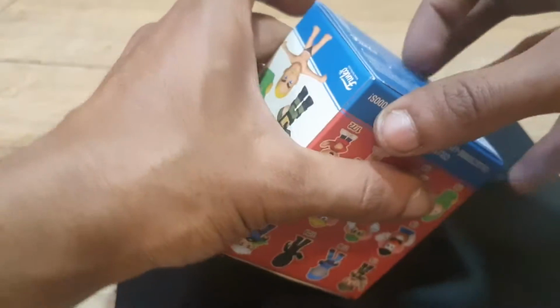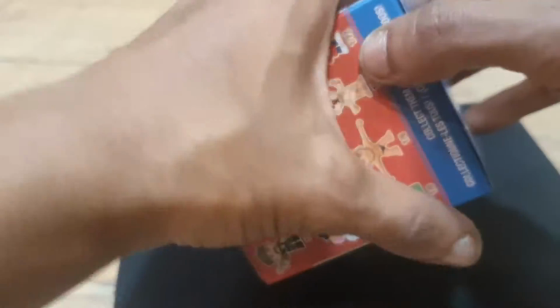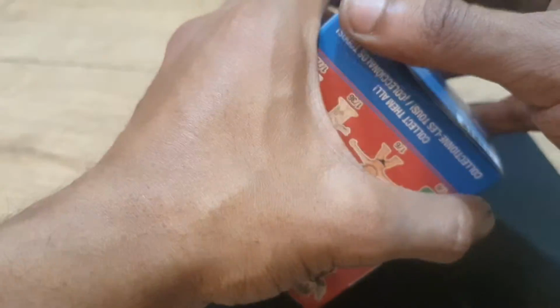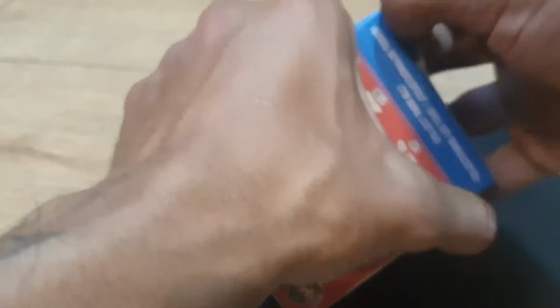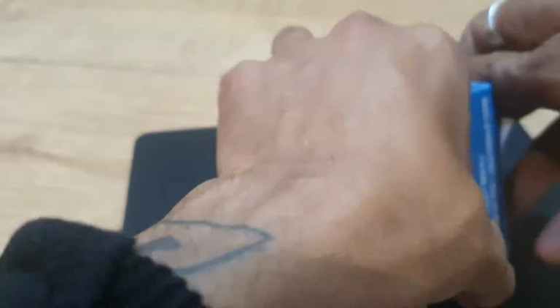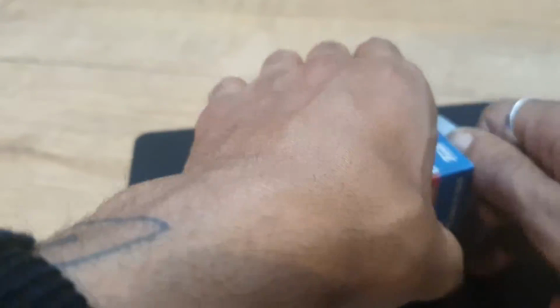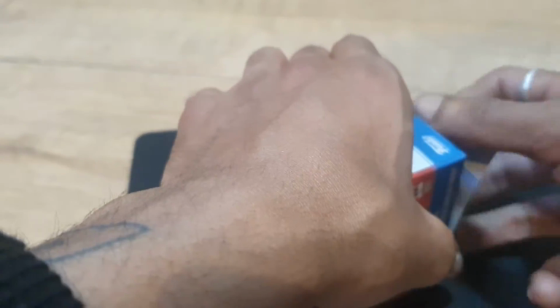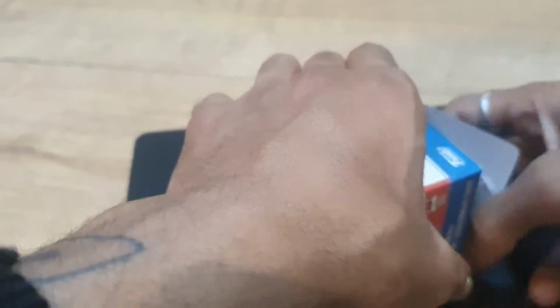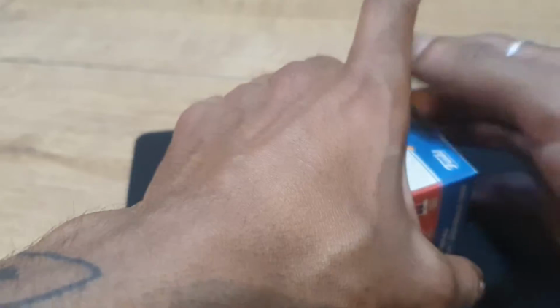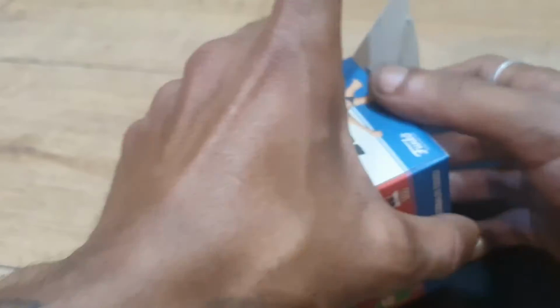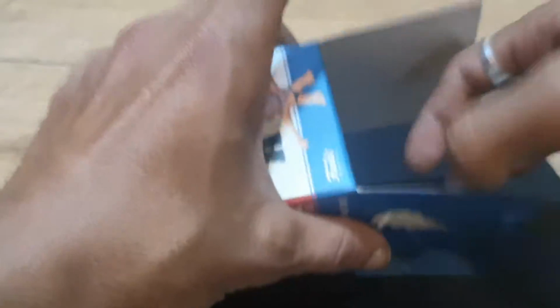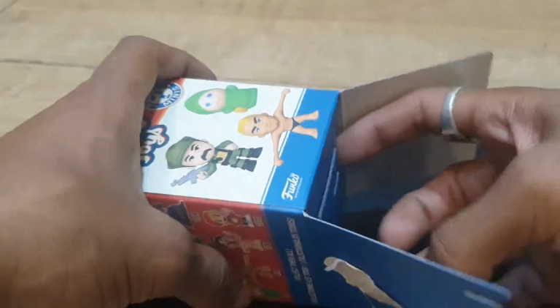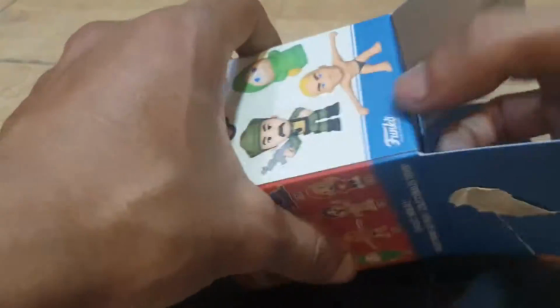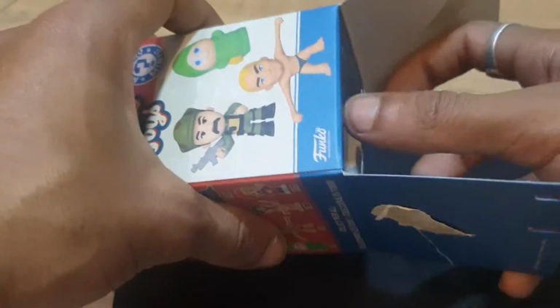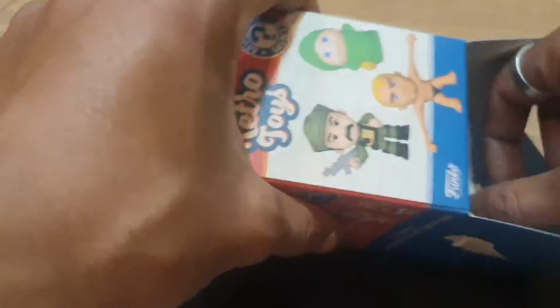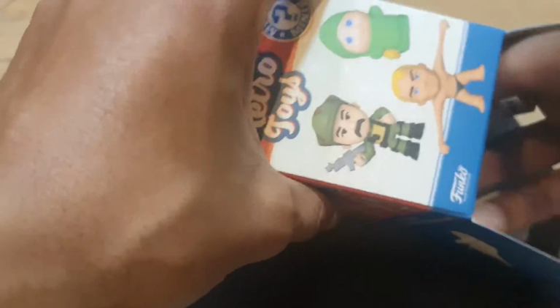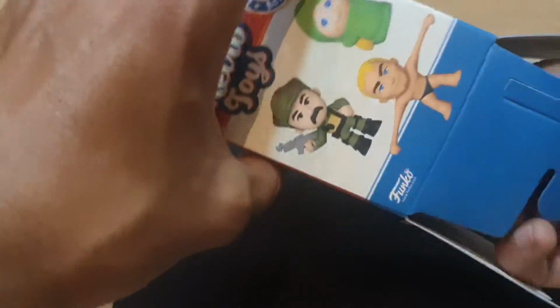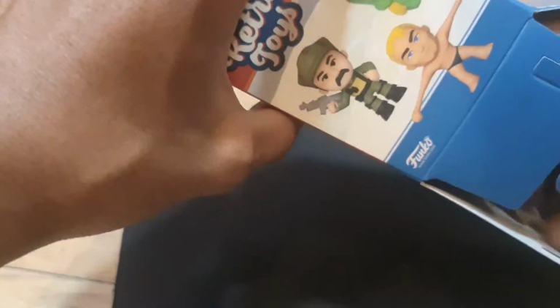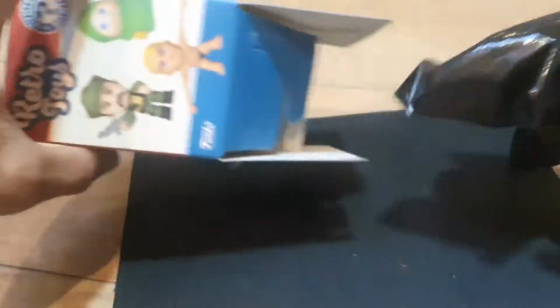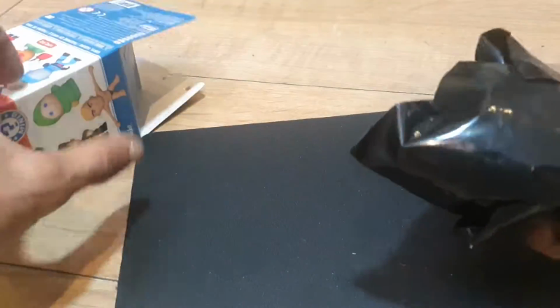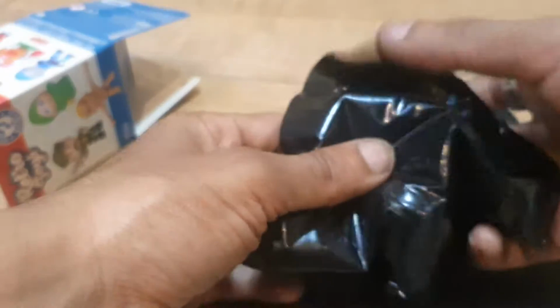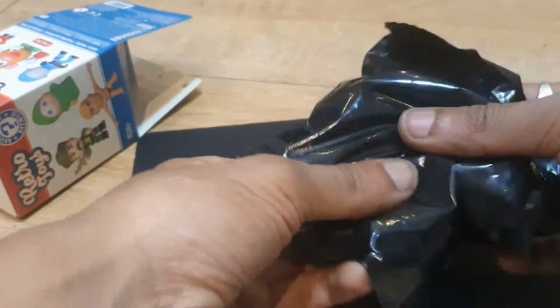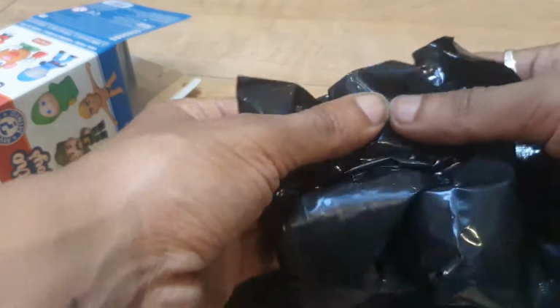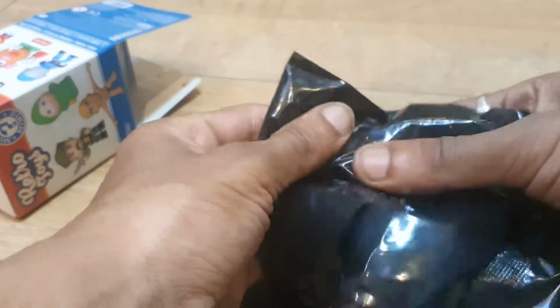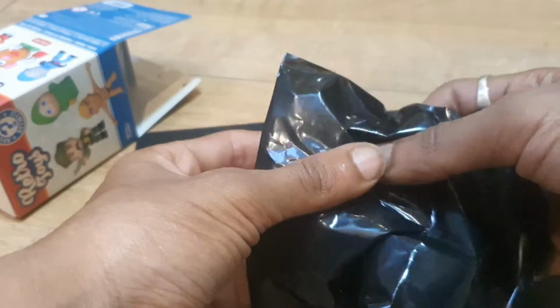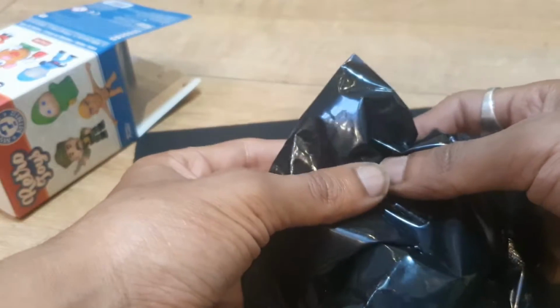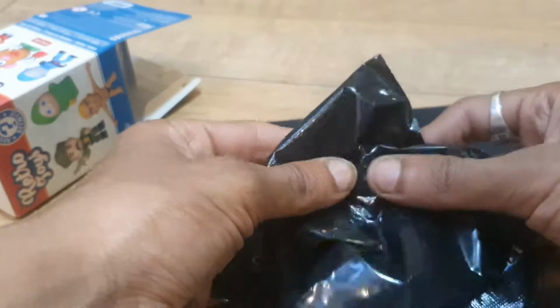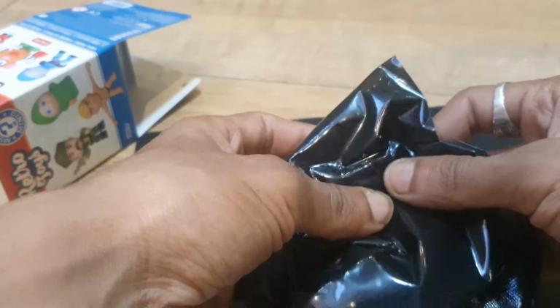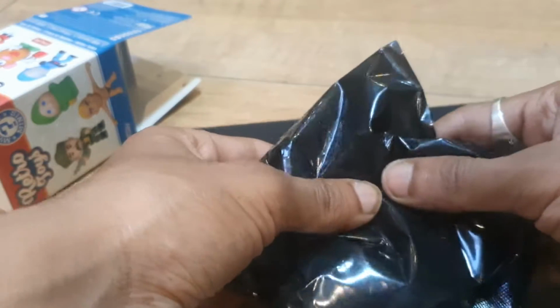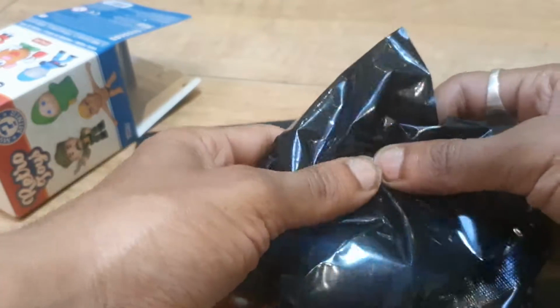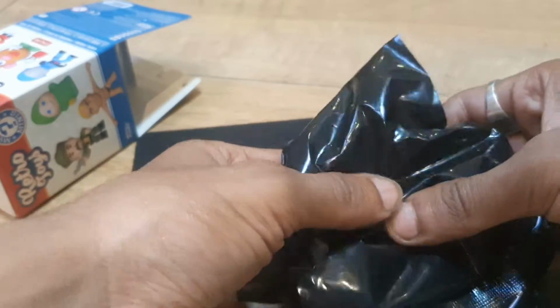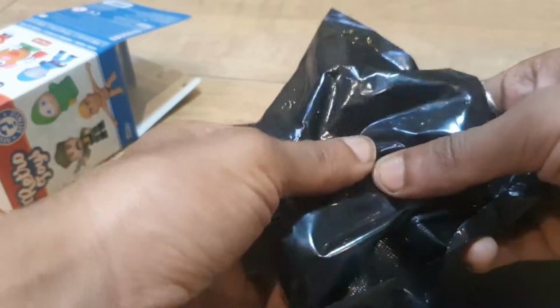If you like Funko and want to find out about all the latest and greatest things going on, you can follow them over on their social media where they have giveaways and details on all the latest things. Oh — I think I've got the one I wanted!